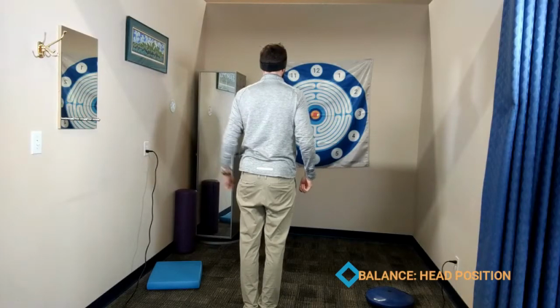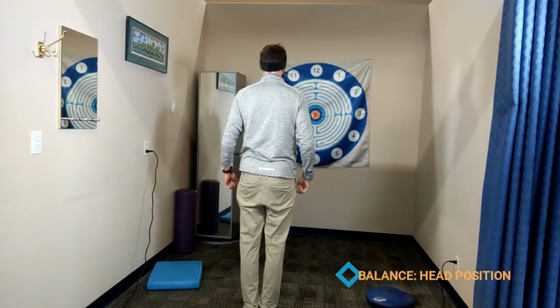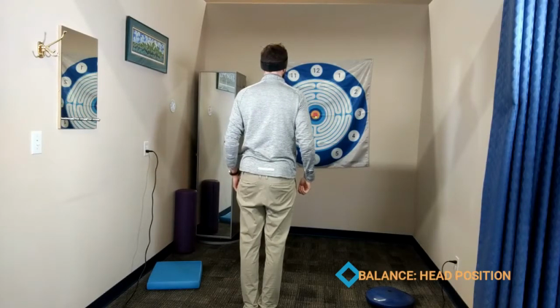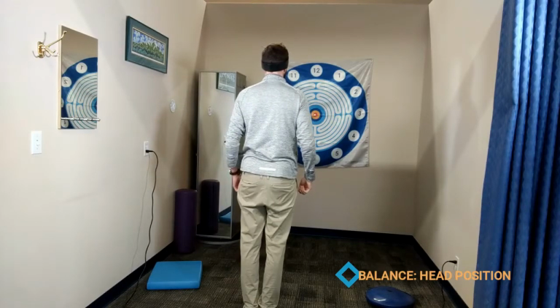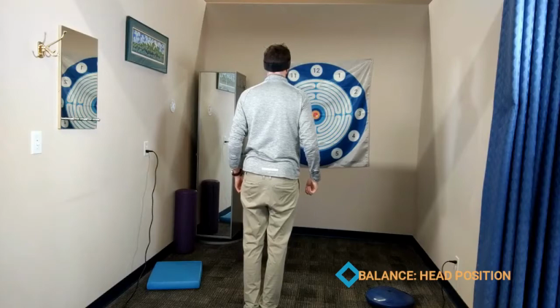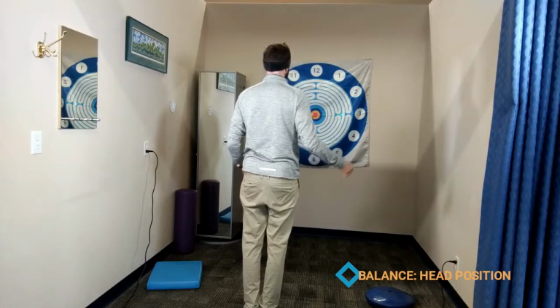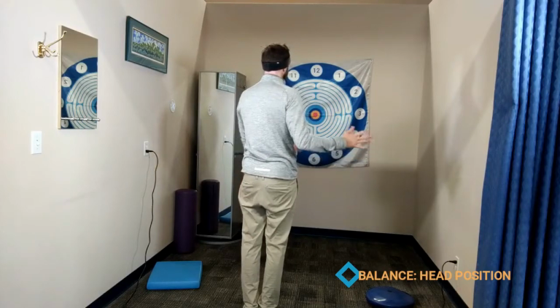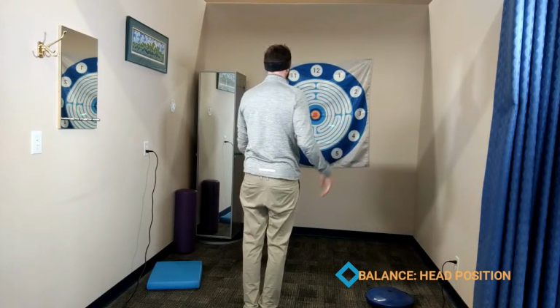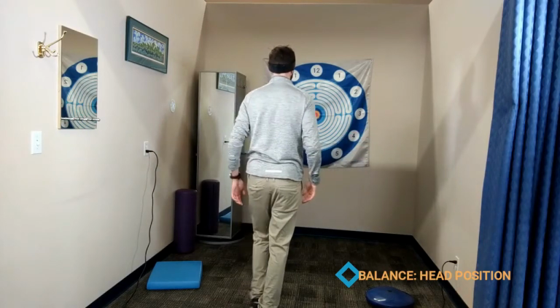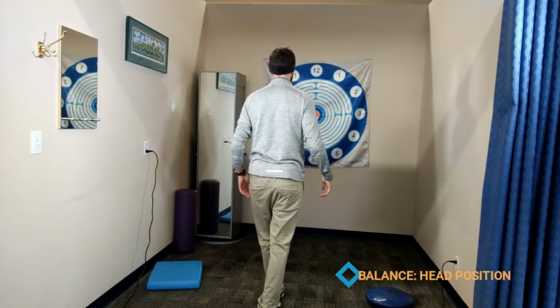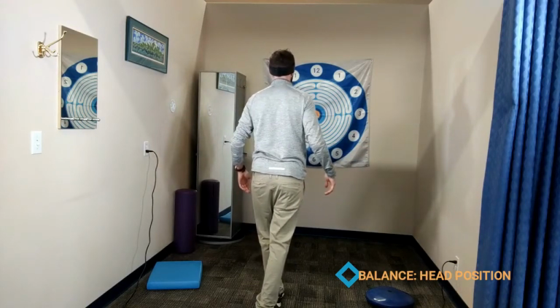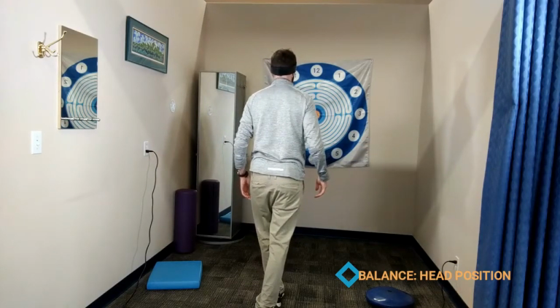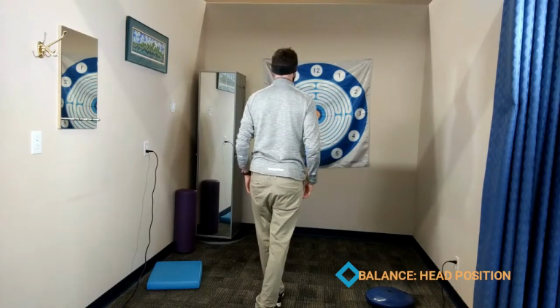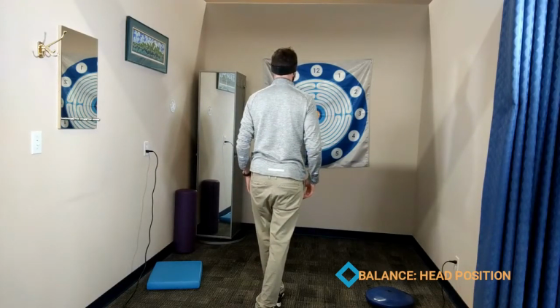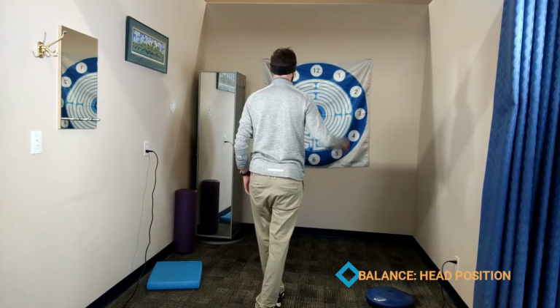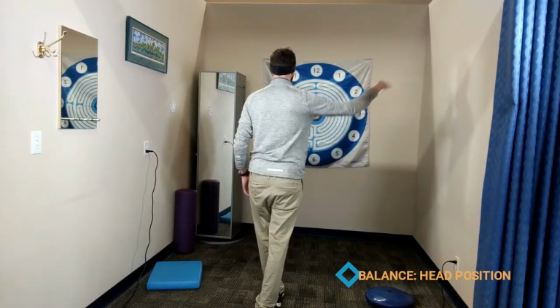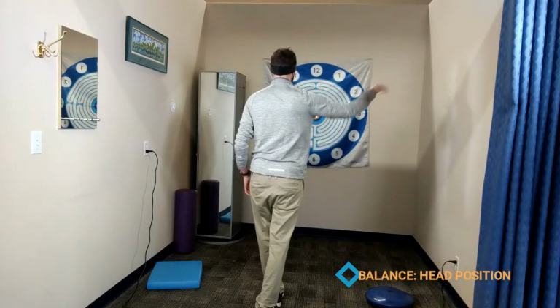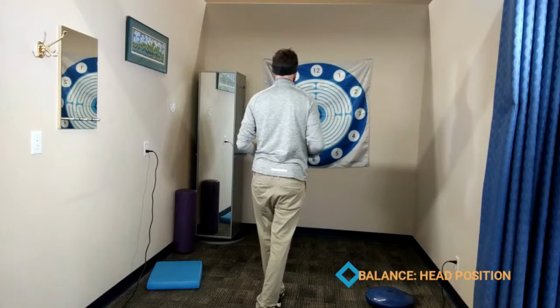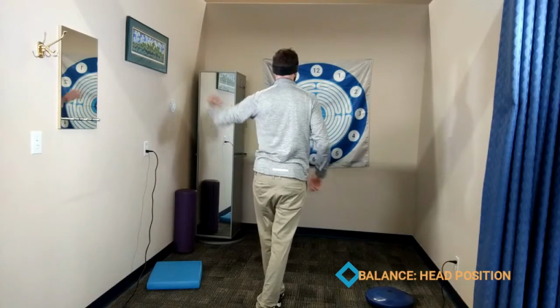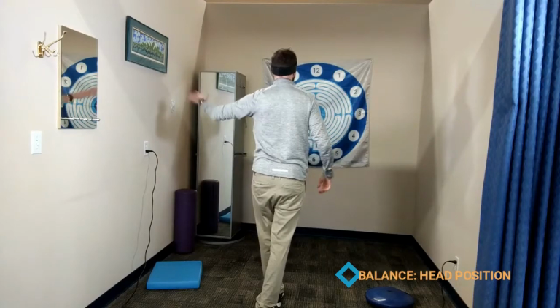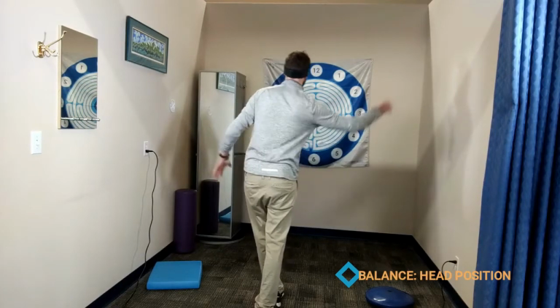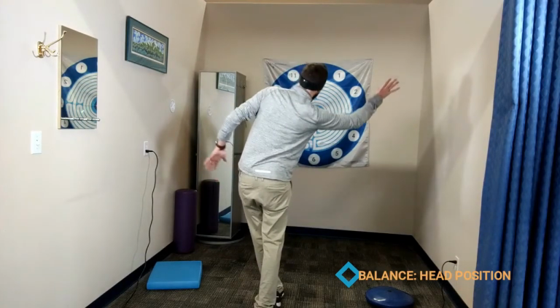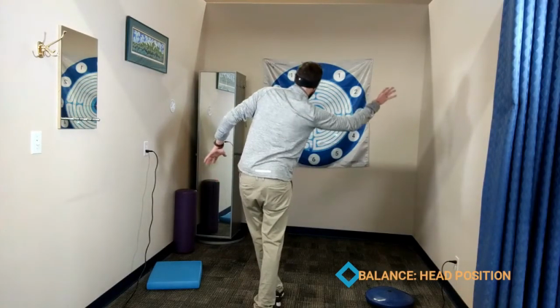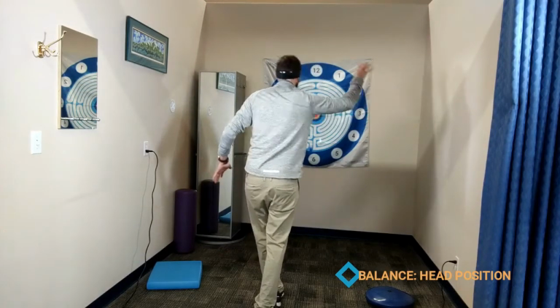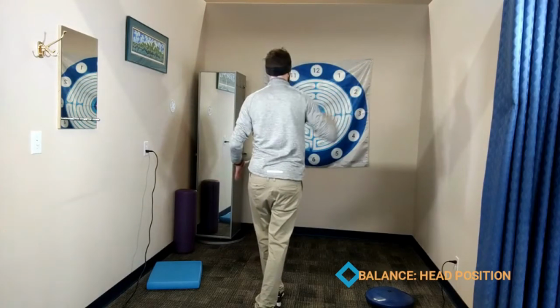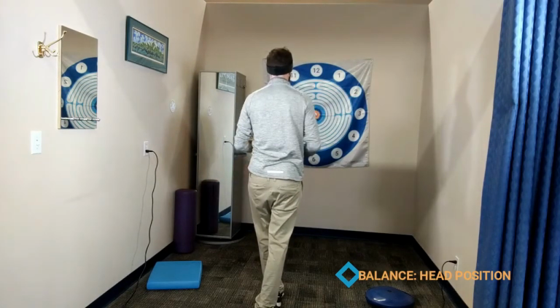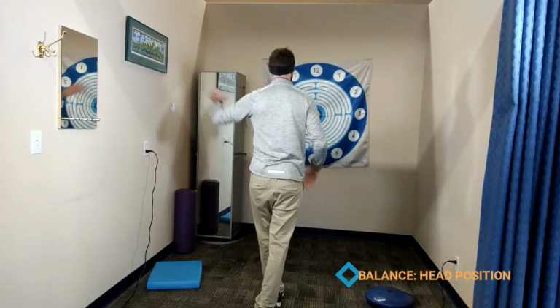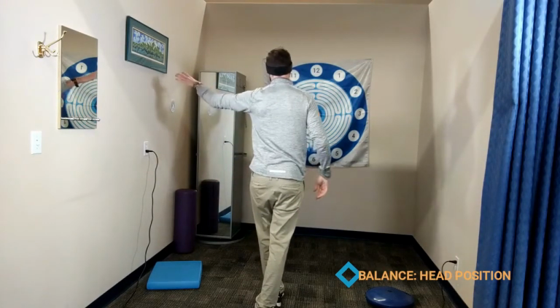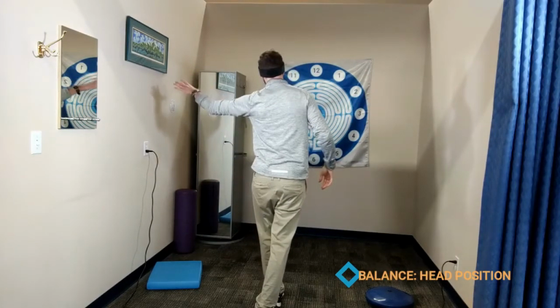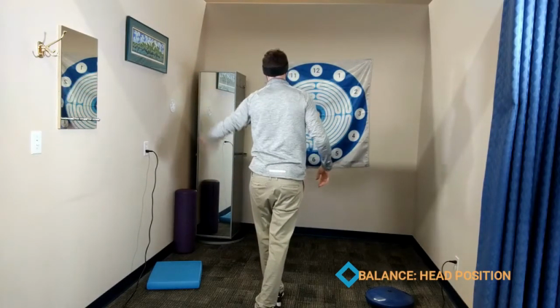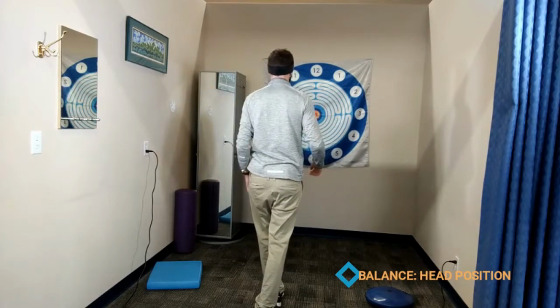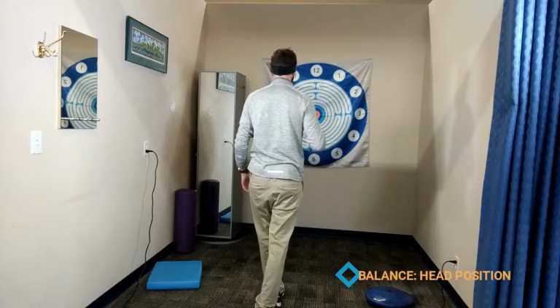We can also stand in a more narrow base of support — so tandem stance — again adding some reaching. You can visualize what happens if the person has to quickly move their head in a different direction.